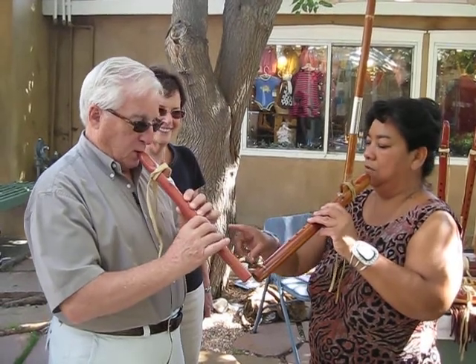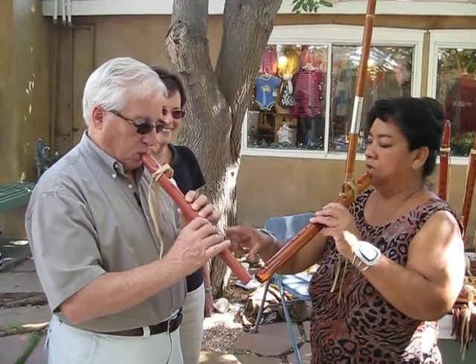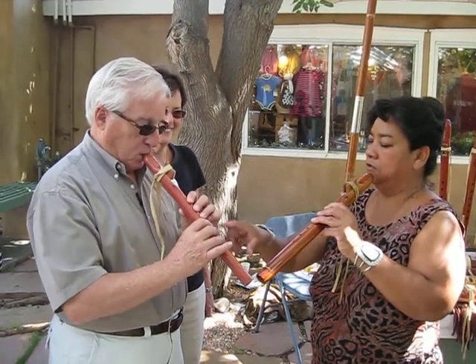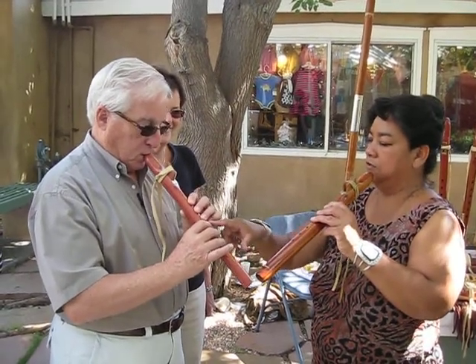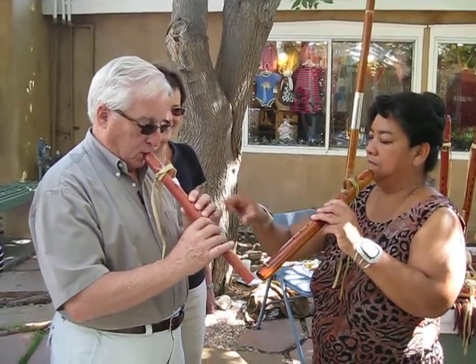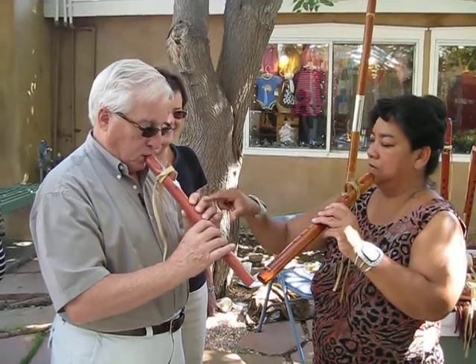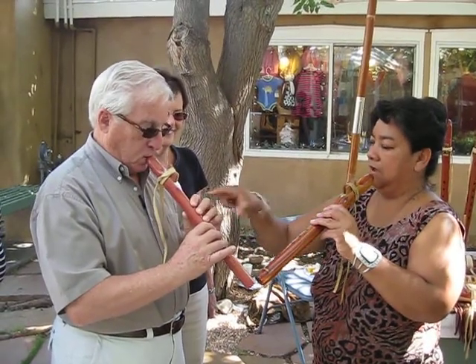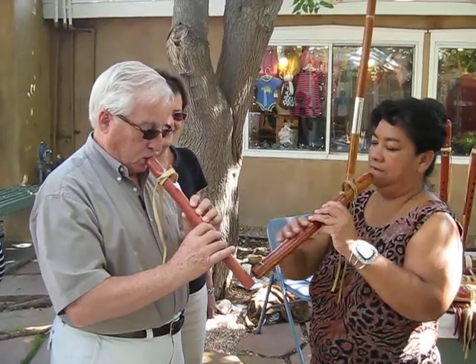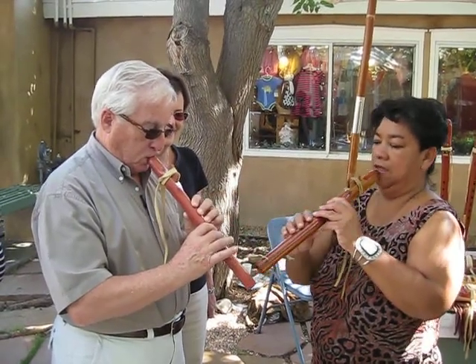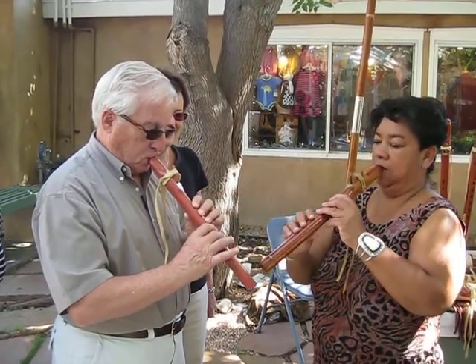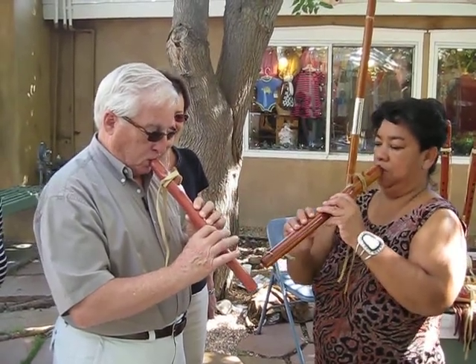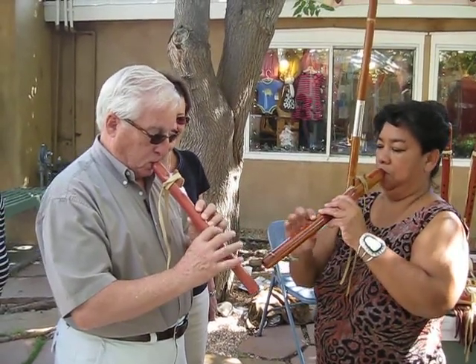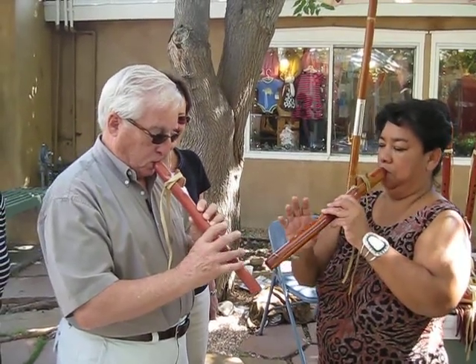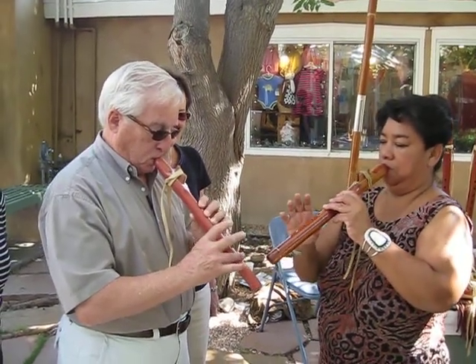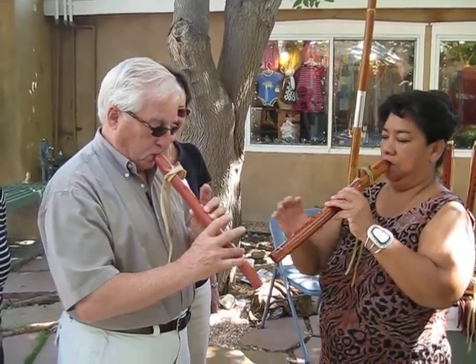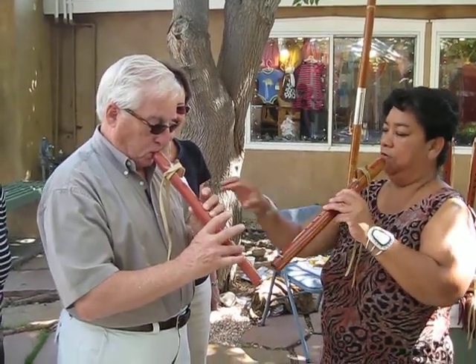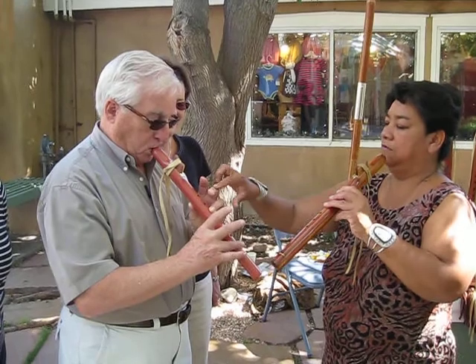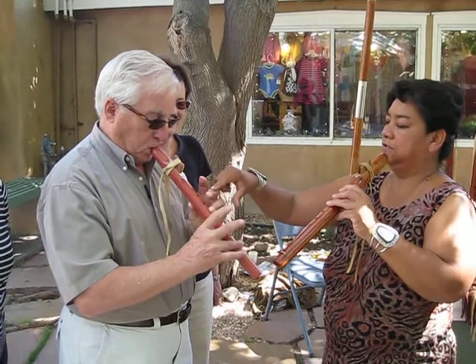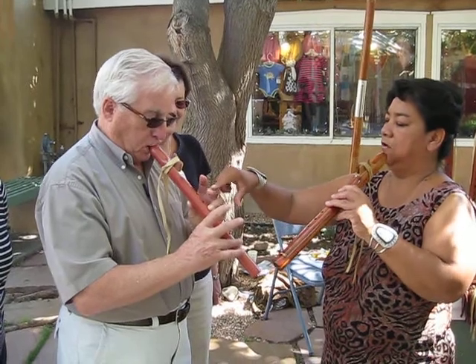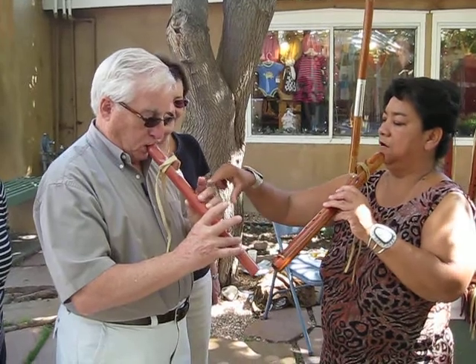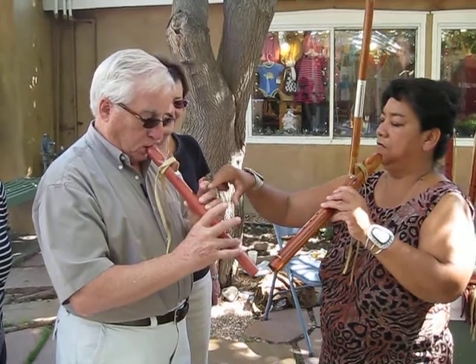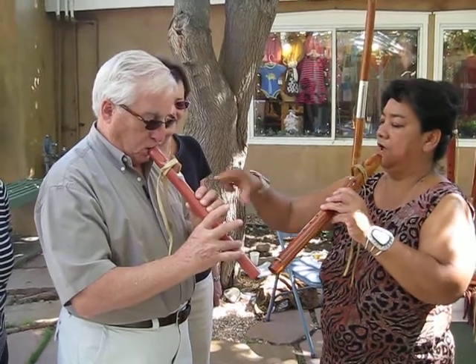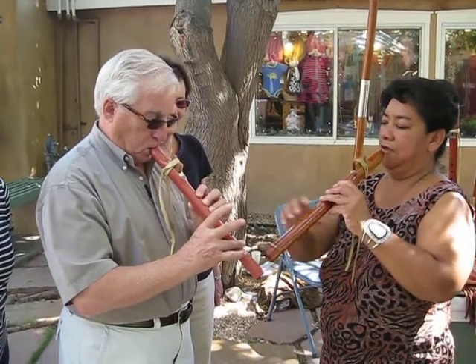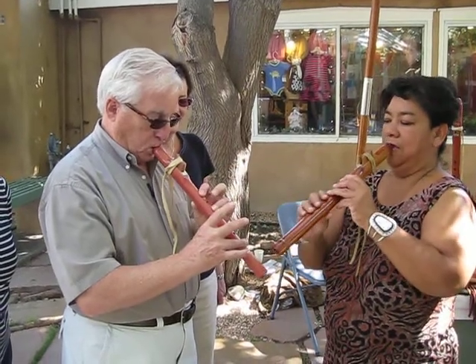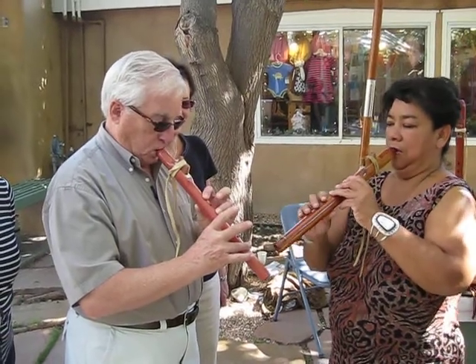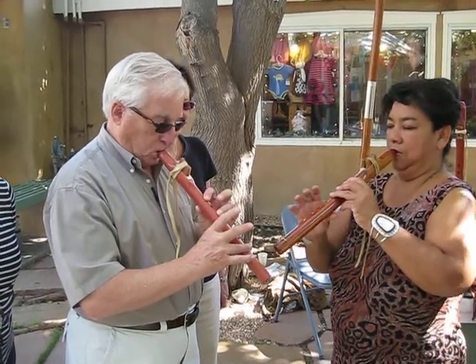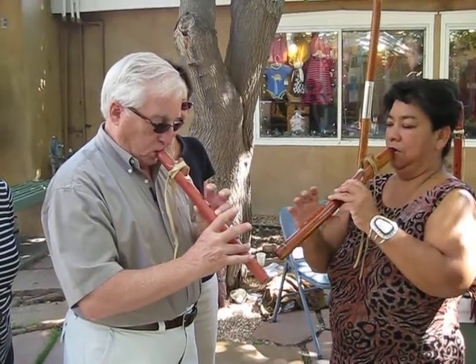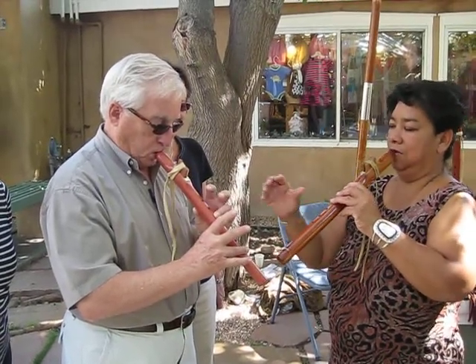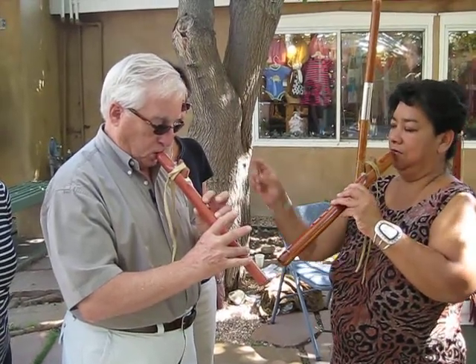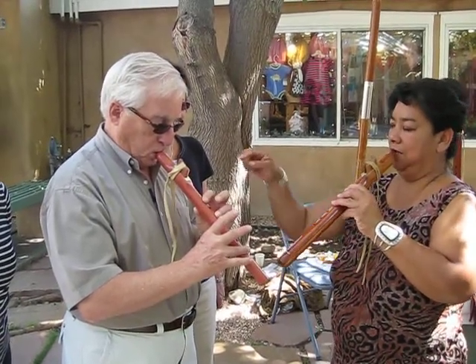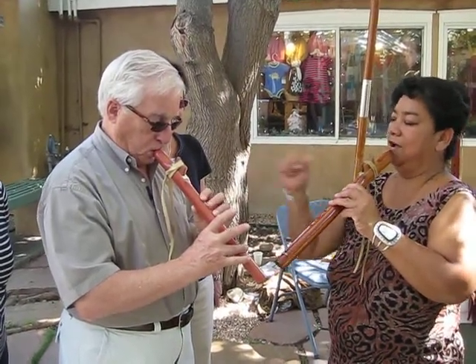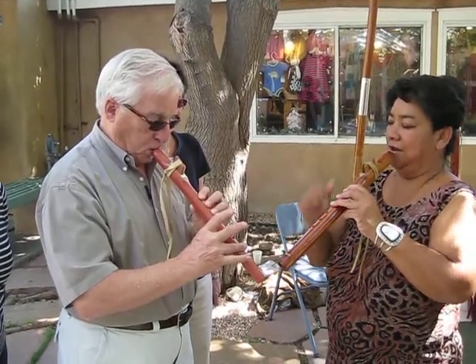One, two, three, four, five. Four. This is four. Four, five. Got it.